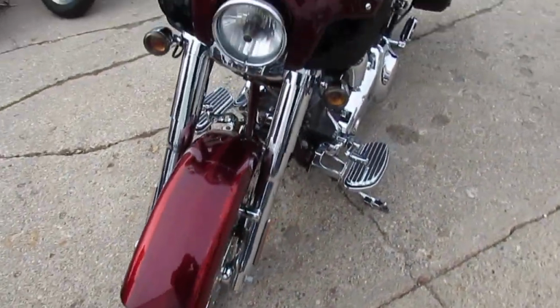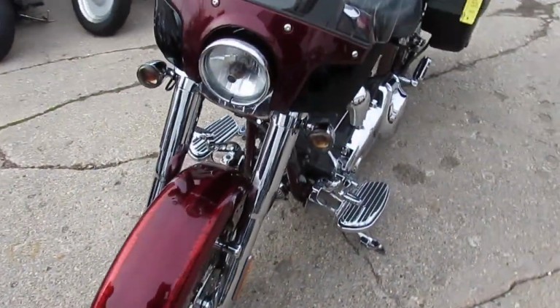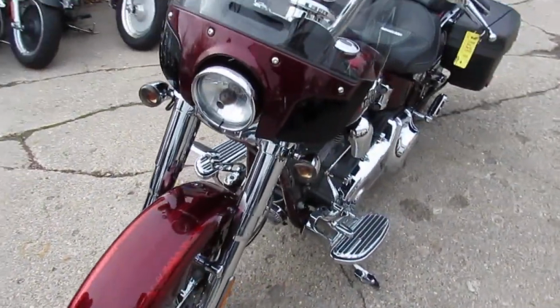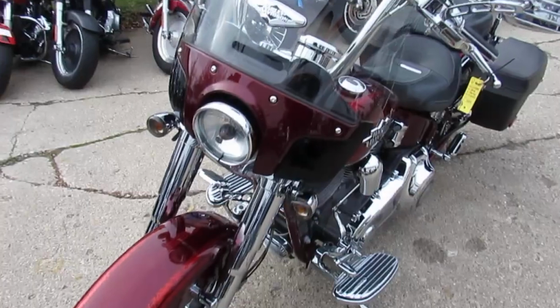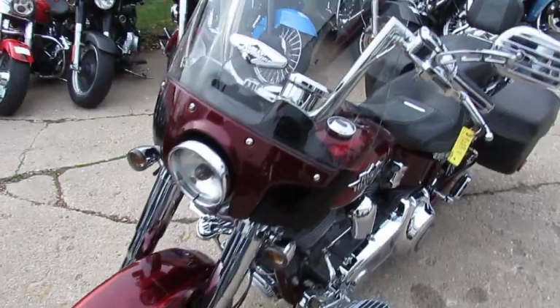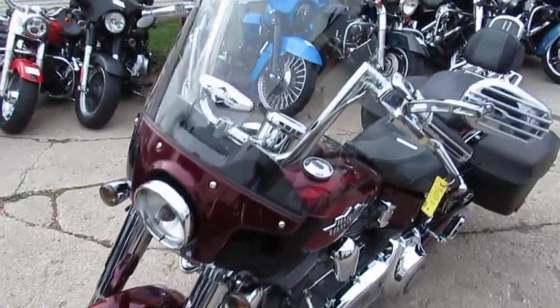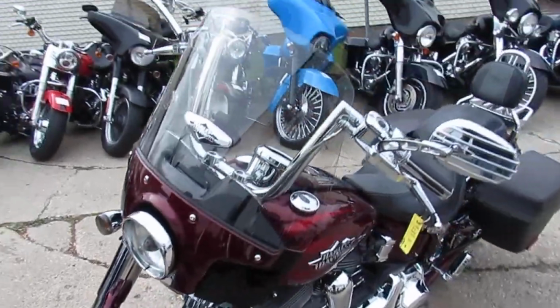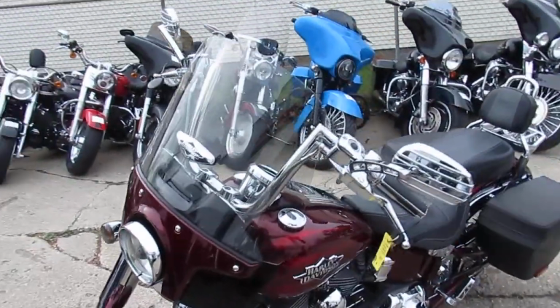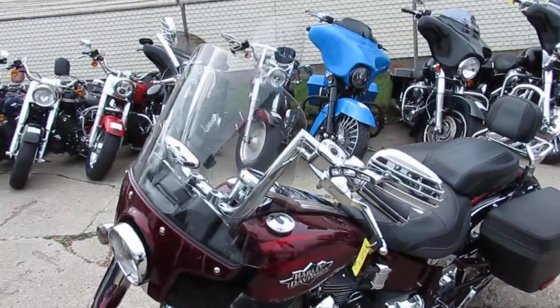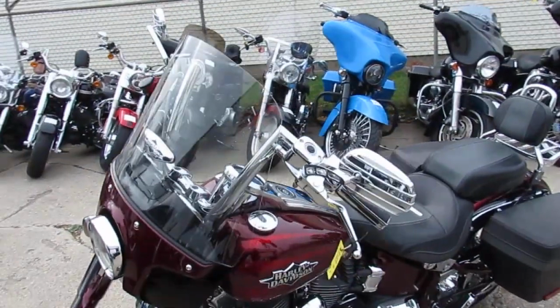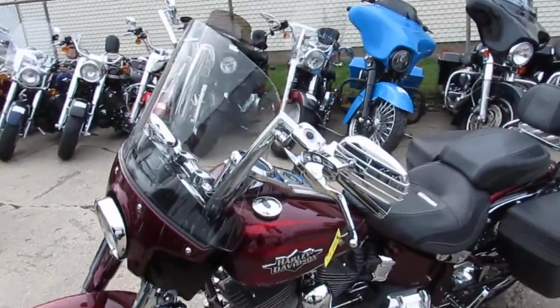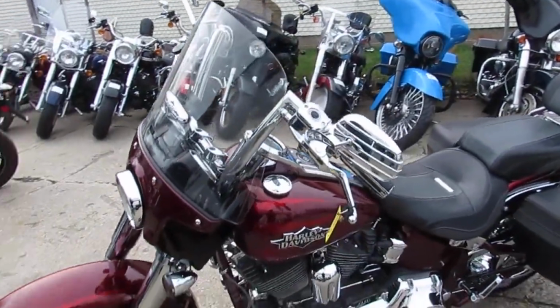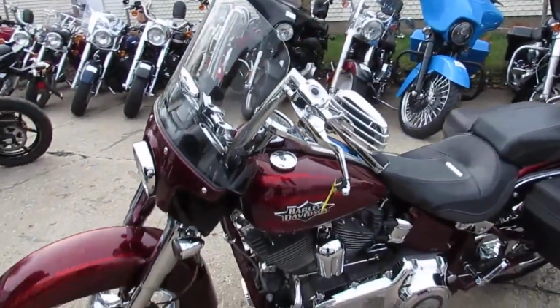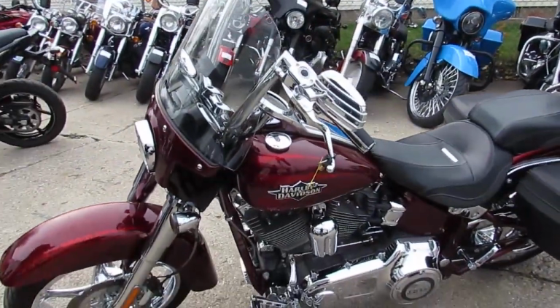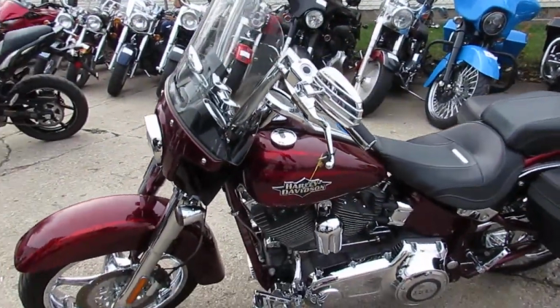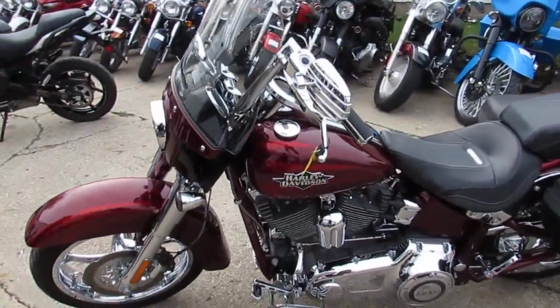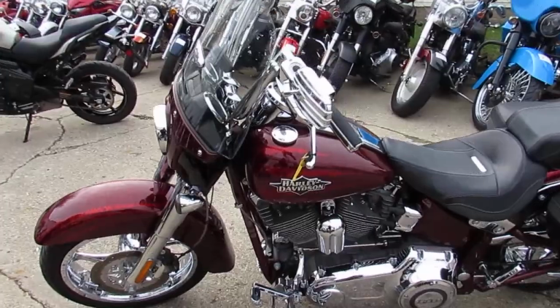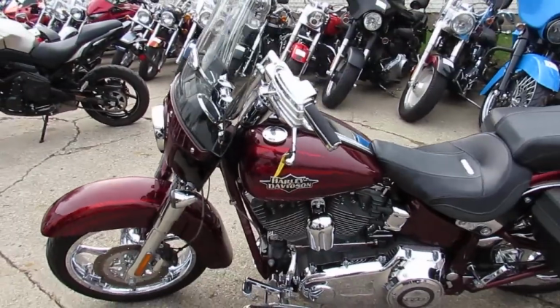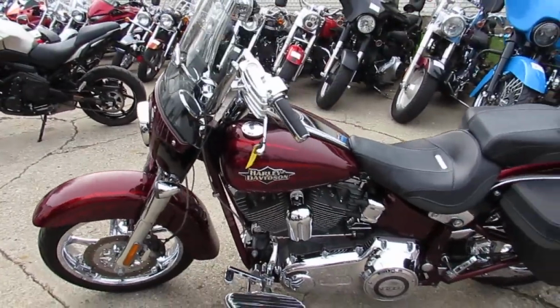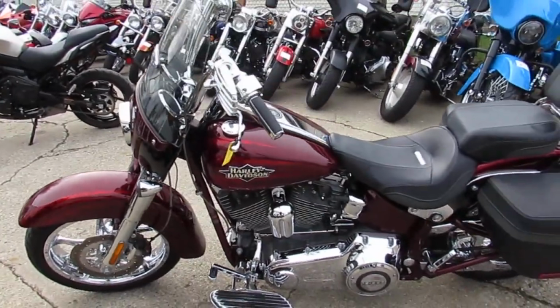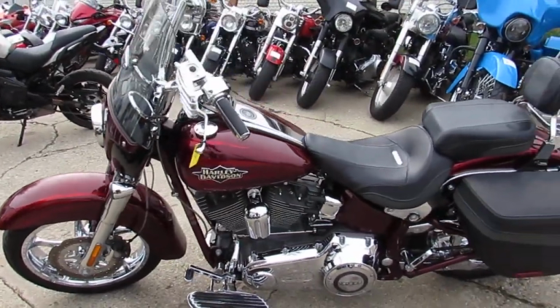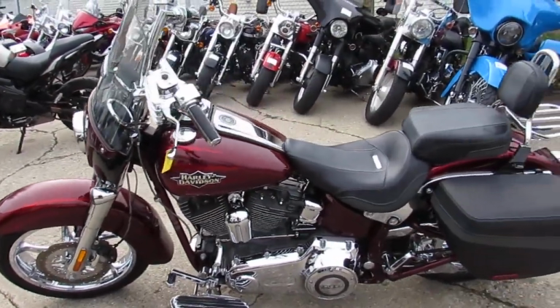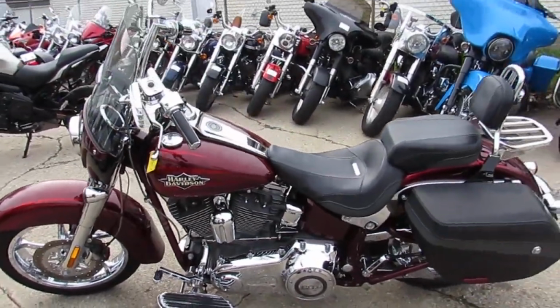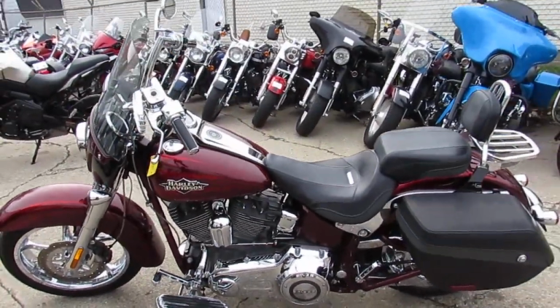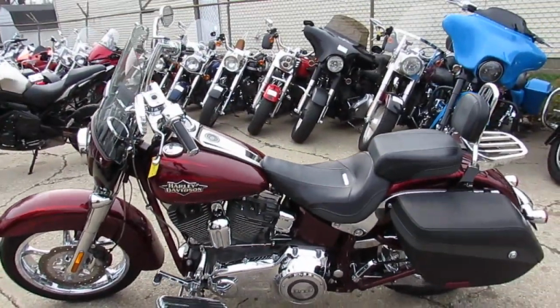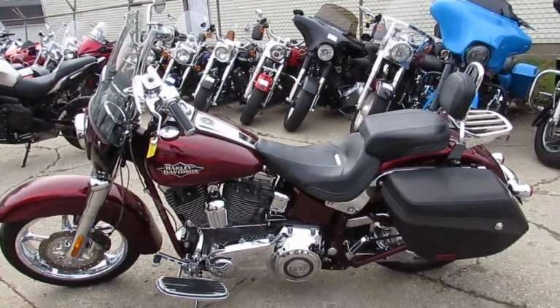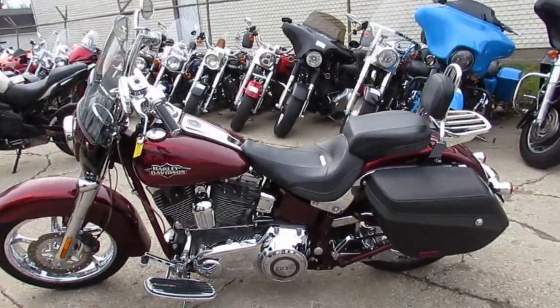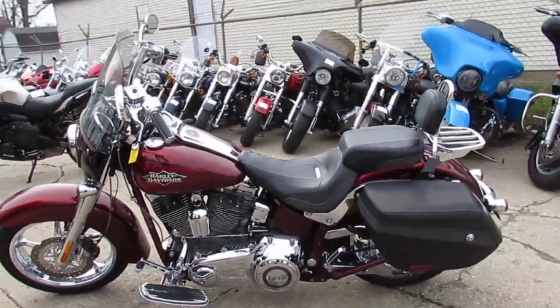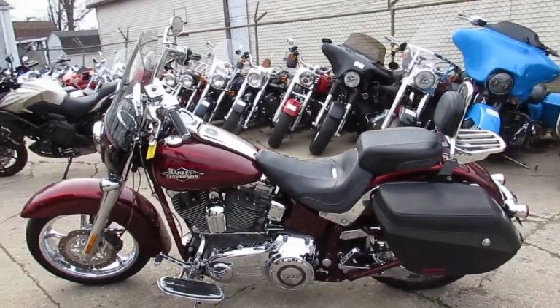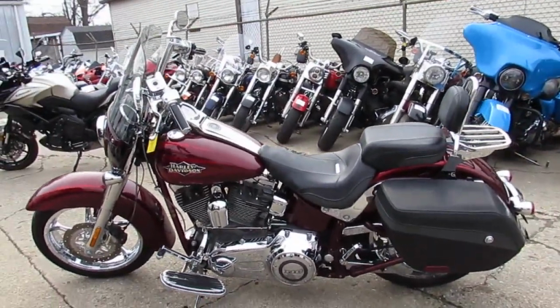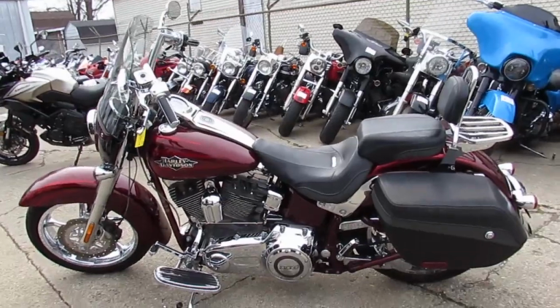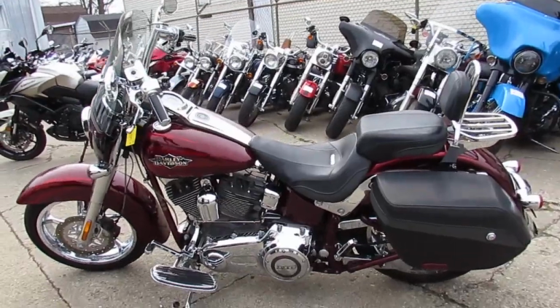It has it all — the crimson red sun gold paint is perfect, and the chrome shines like new. Chrome wheels, chrome front end, chrome switch housings, and it's got the big boy Vance and Hines exhaust that really brings this Softail to life.